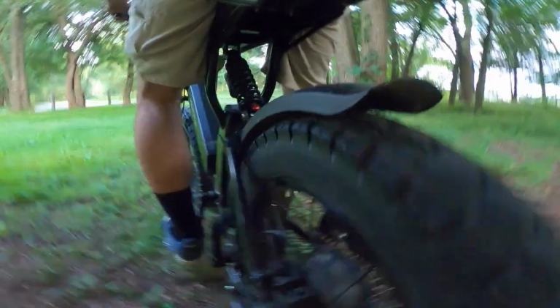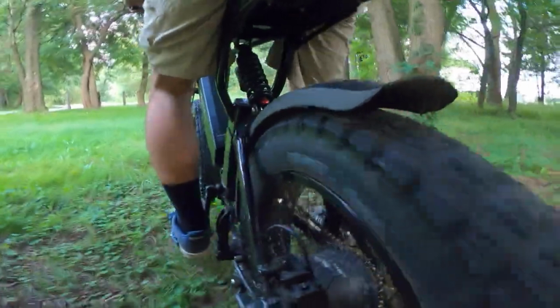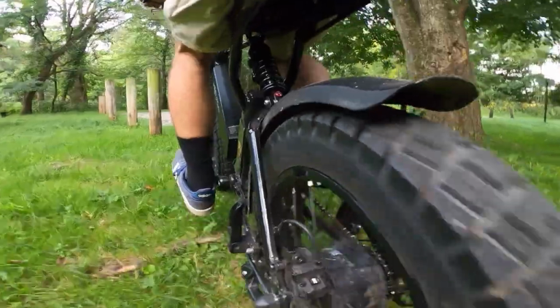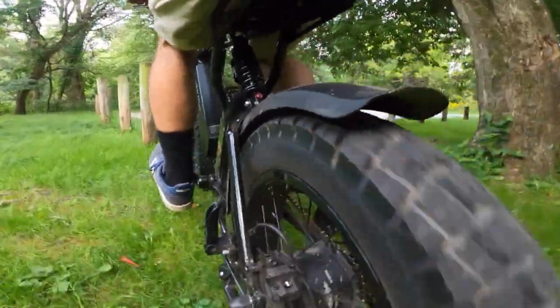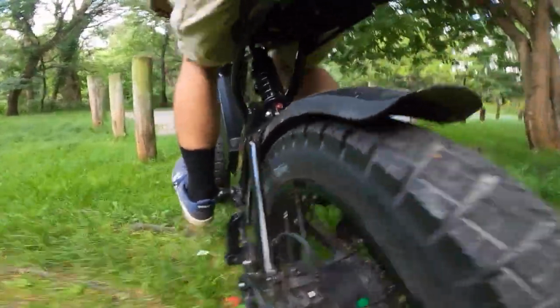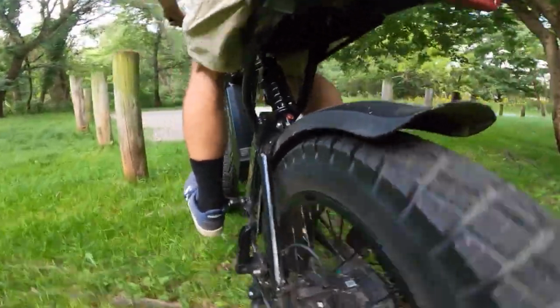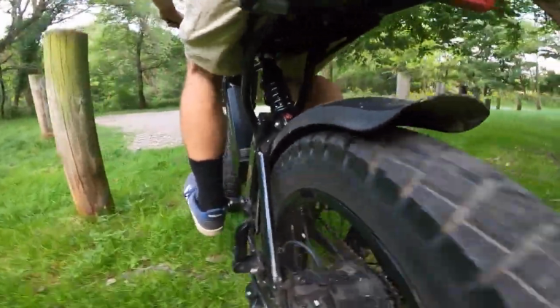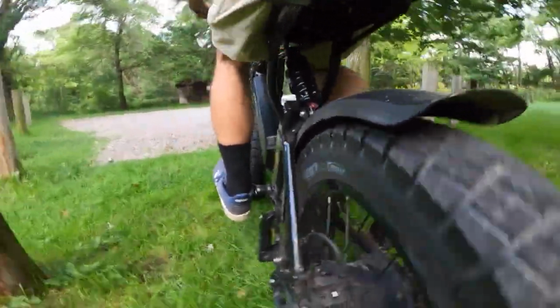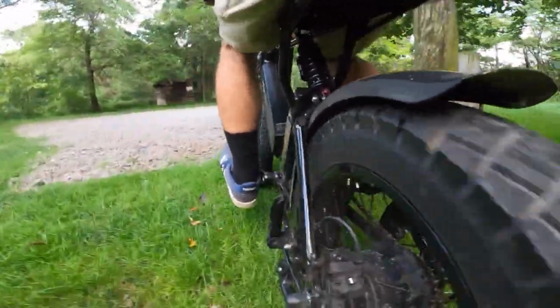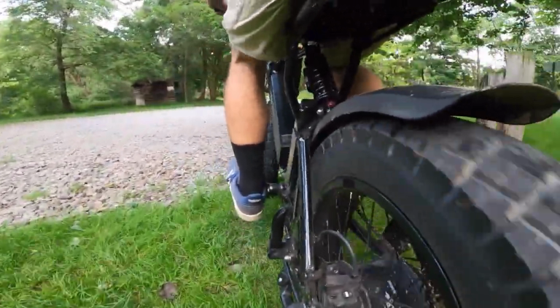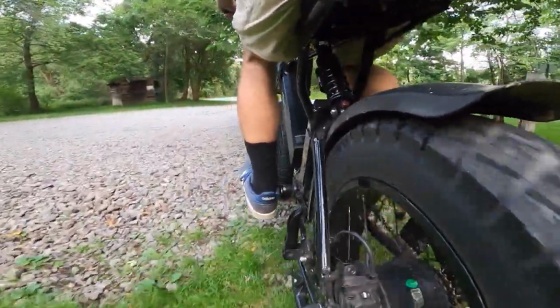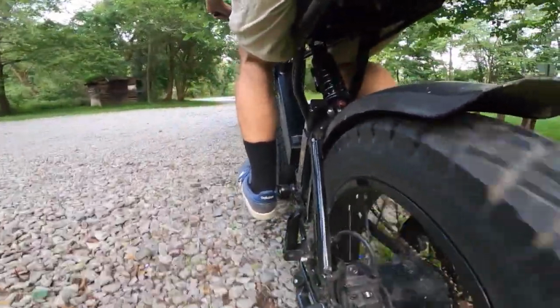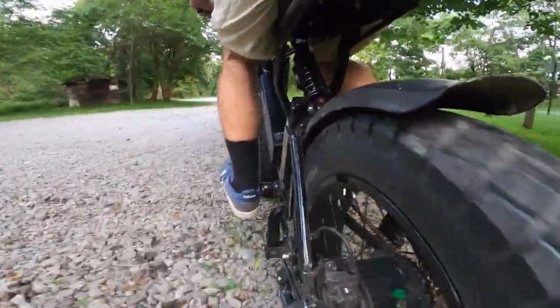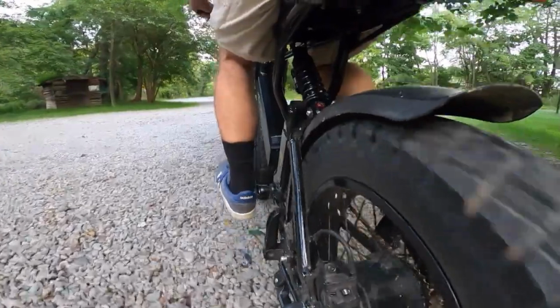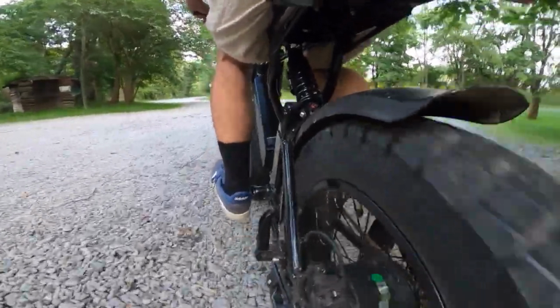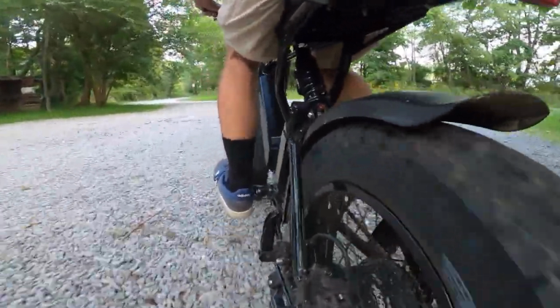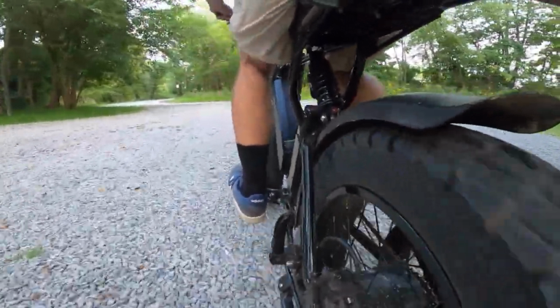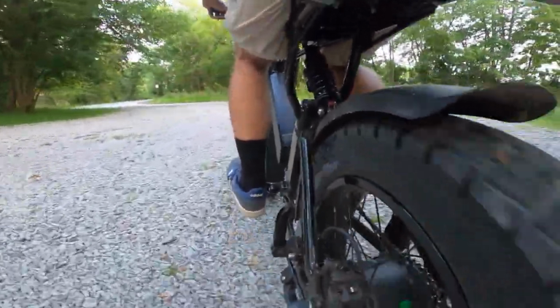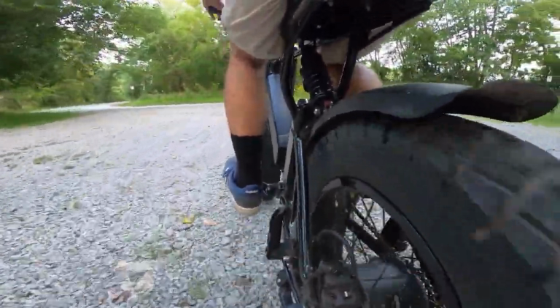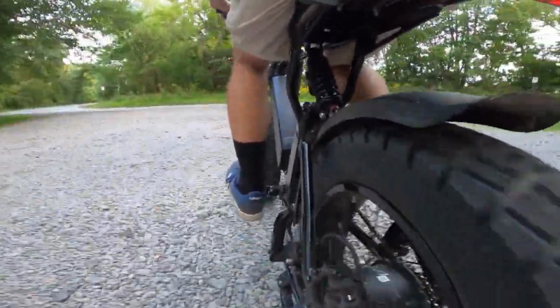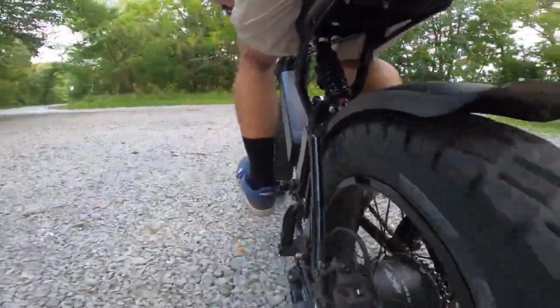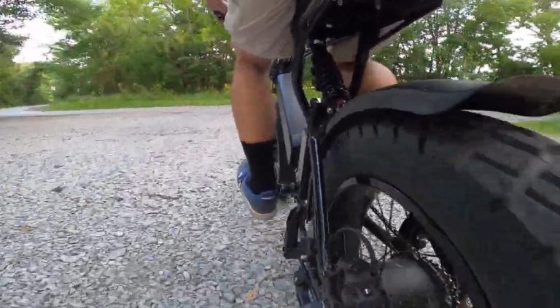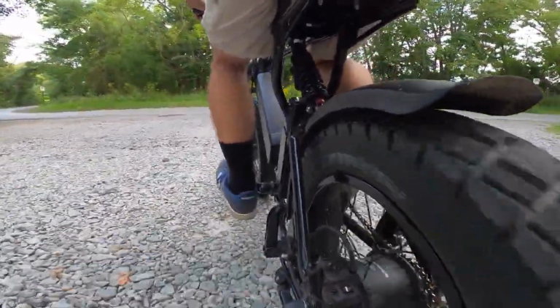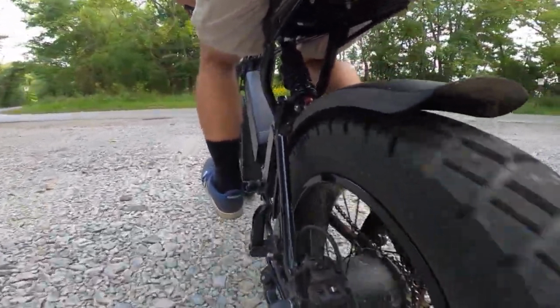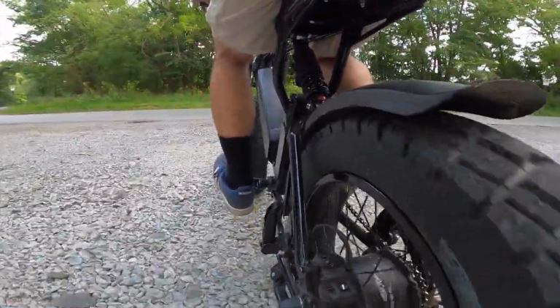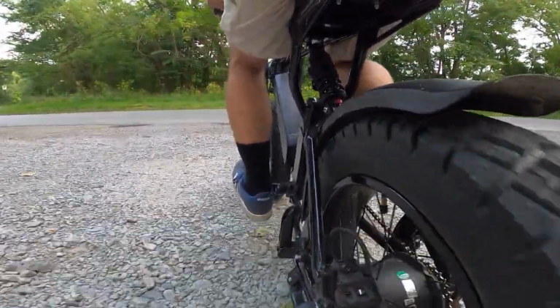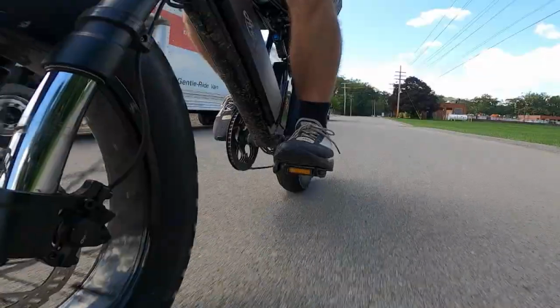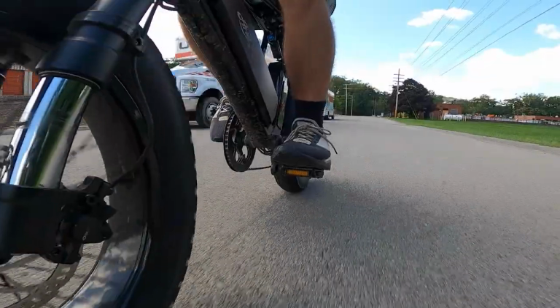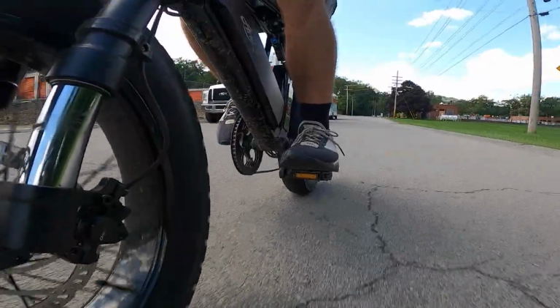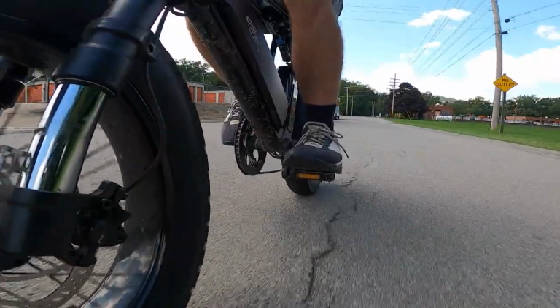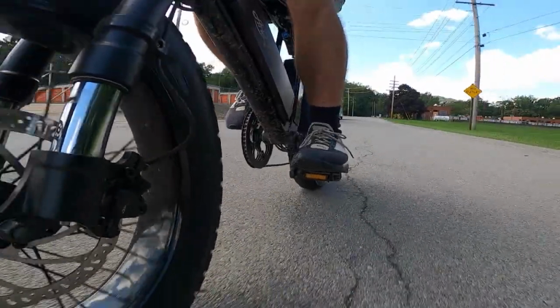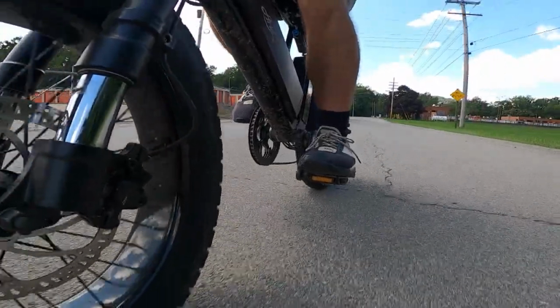These tires feature an extremely thick tread pattern. This helps your bike achieve much better traction in off-road or loose conditions. With these knobby treads and the sticky rubber compound that VE uses, the Huntsman's stop on a dime.